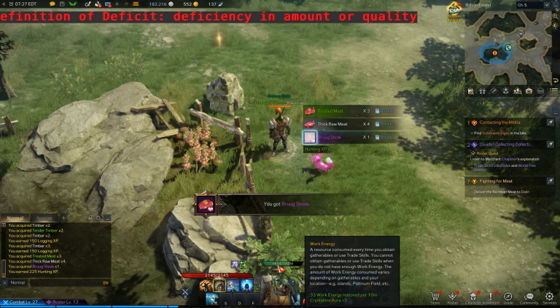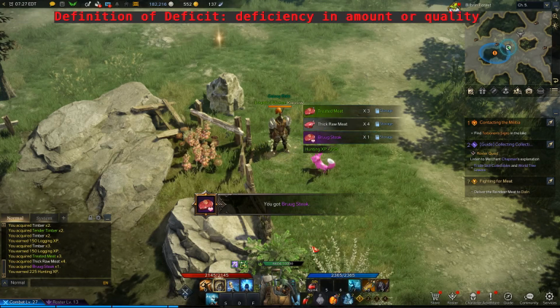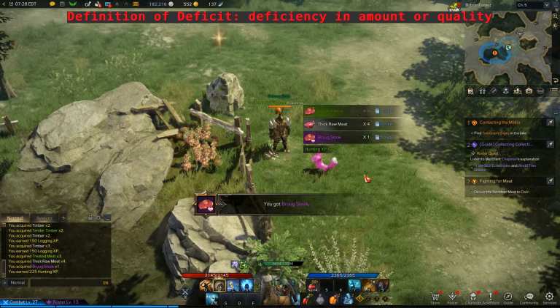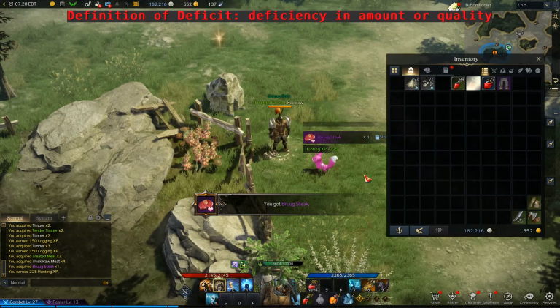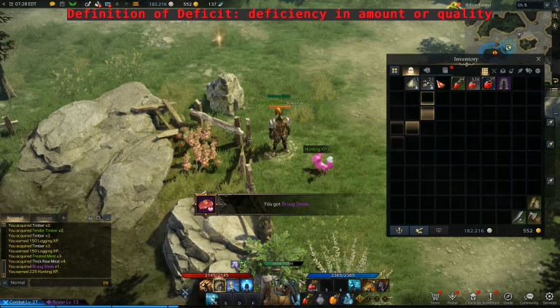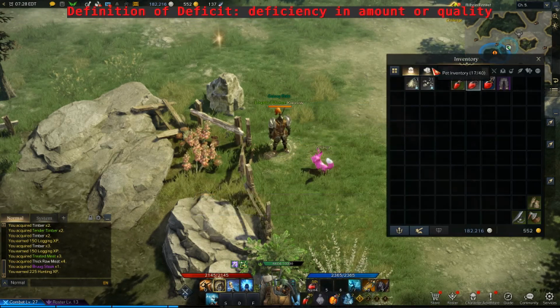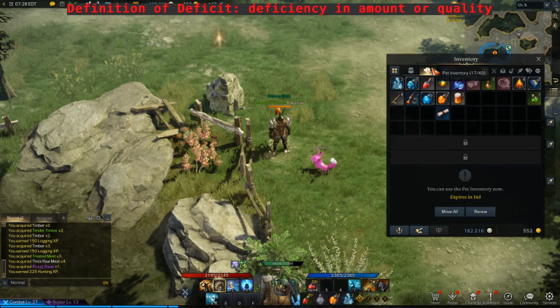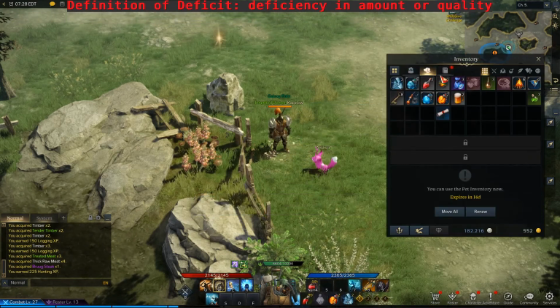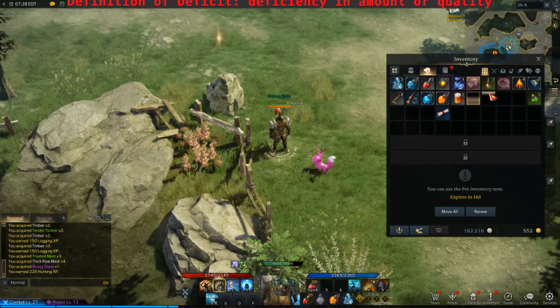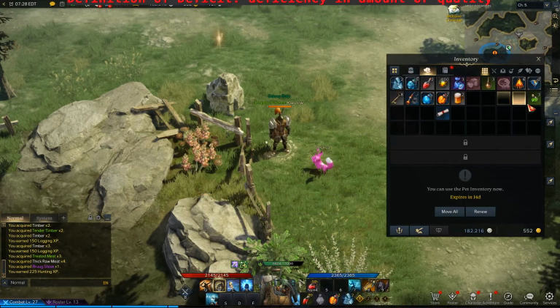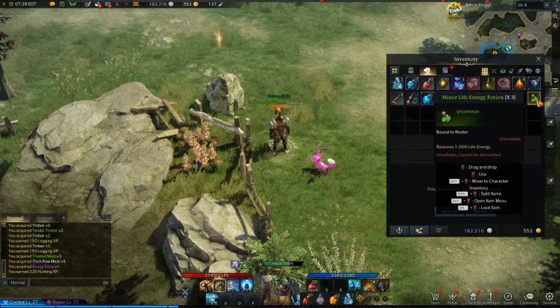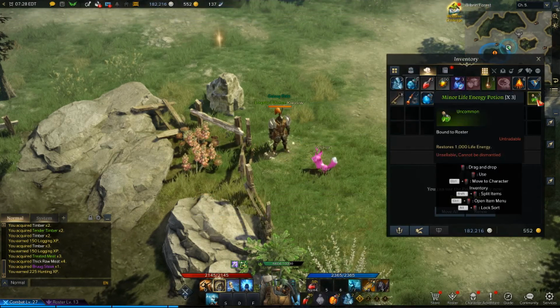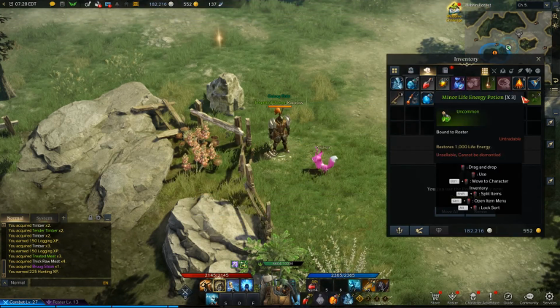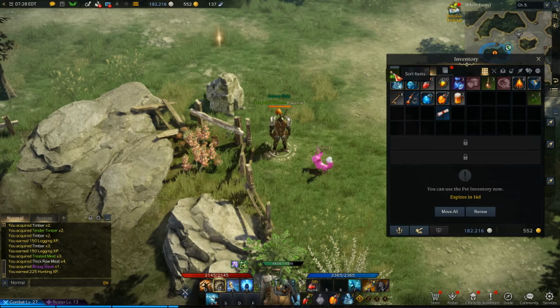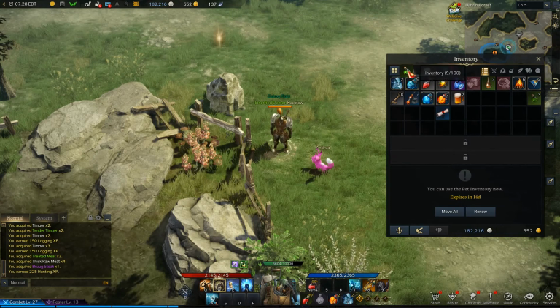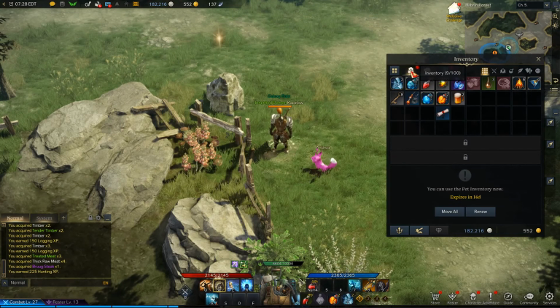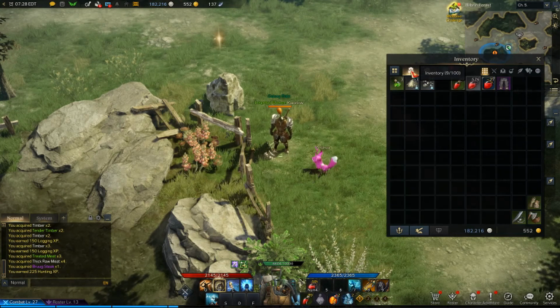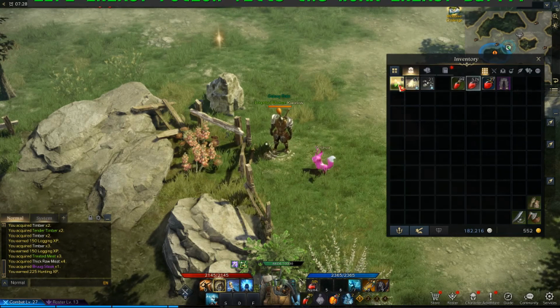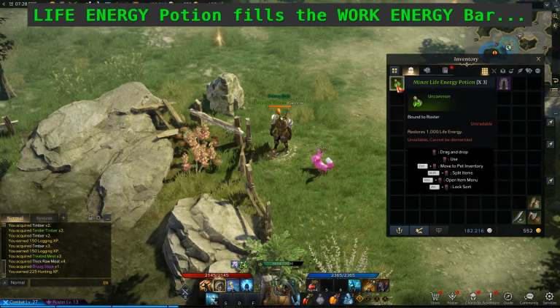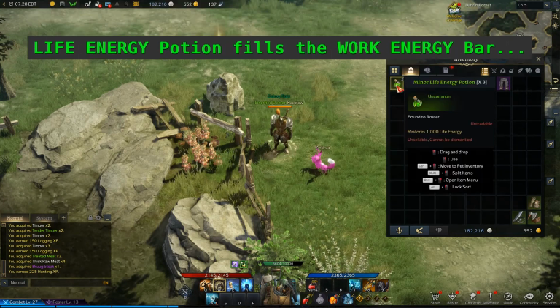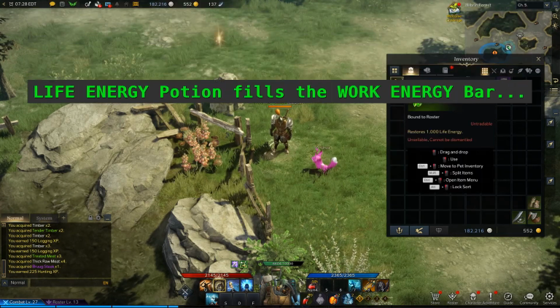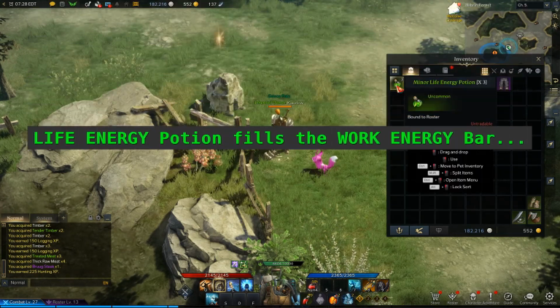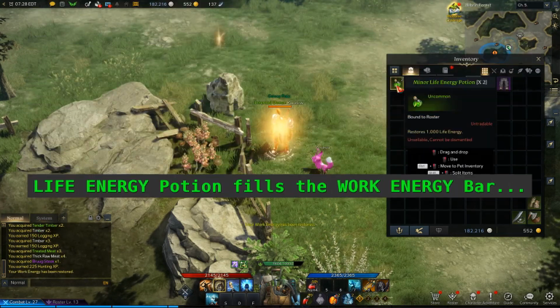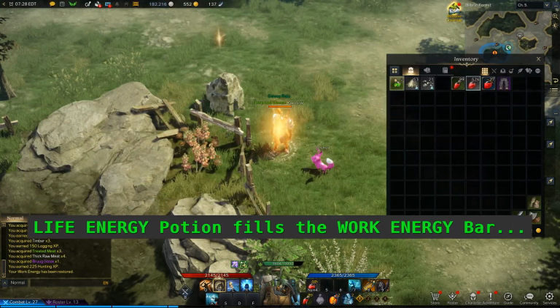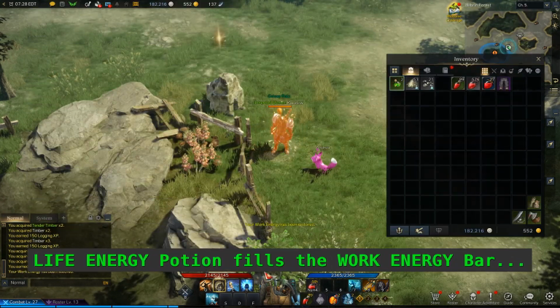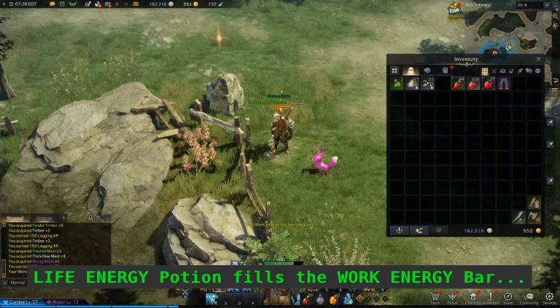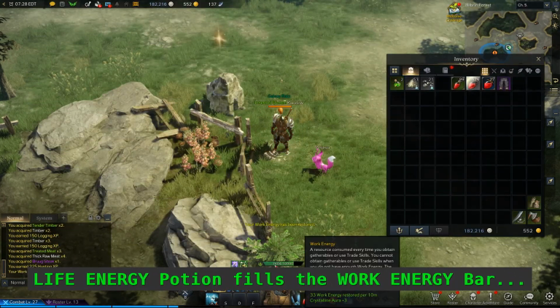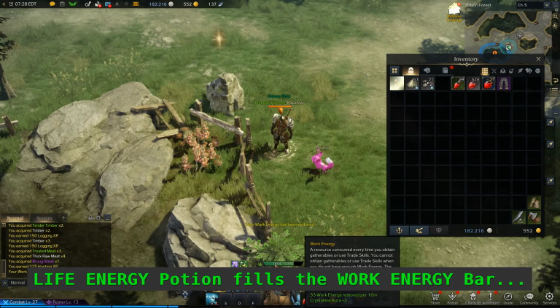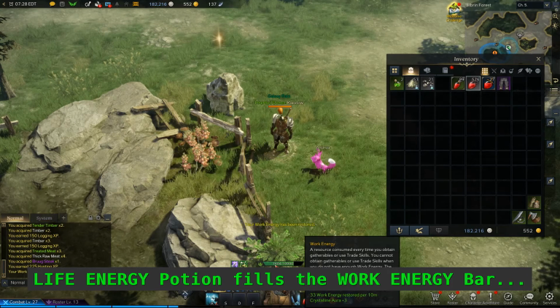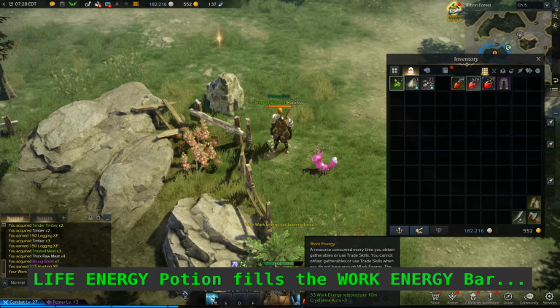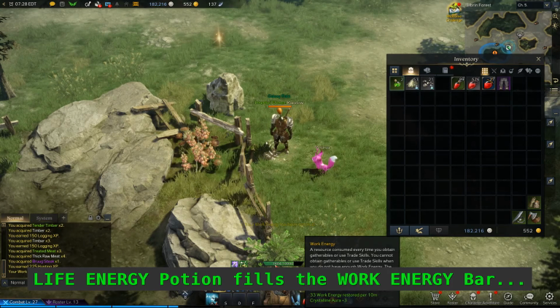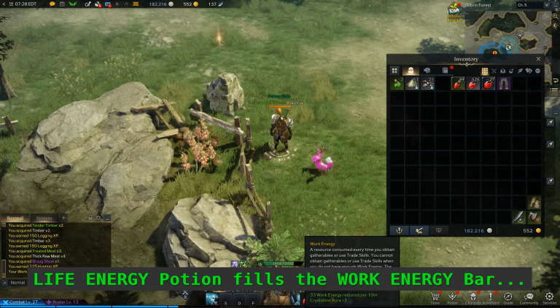I can fix that. In order to fix the deficit on the work energy bar, you've got to use these nifty little potions called life energy potions. Life energy potions will replenish the work energy bar. Very intuitive, isn't it?